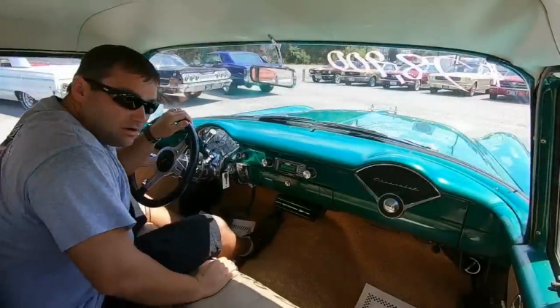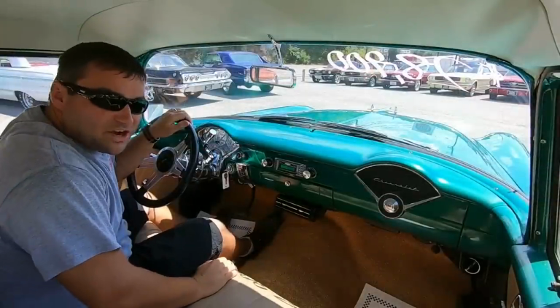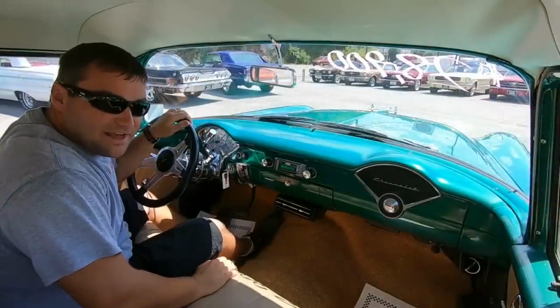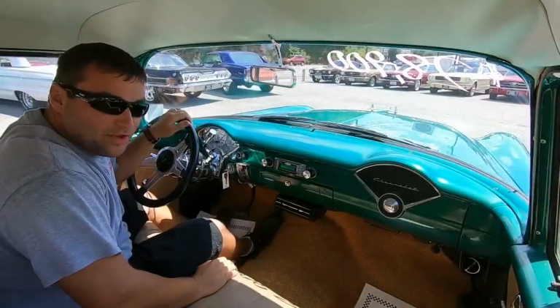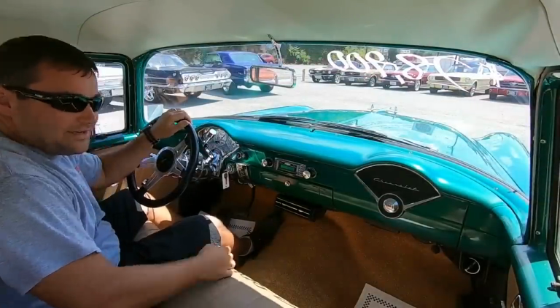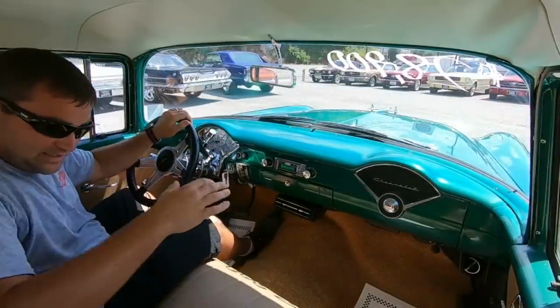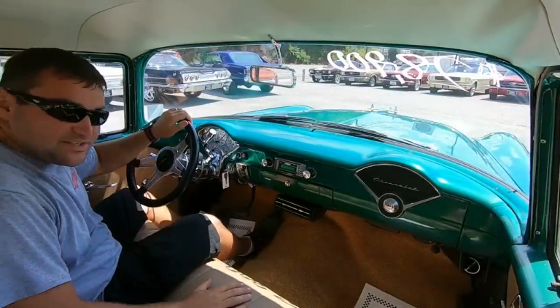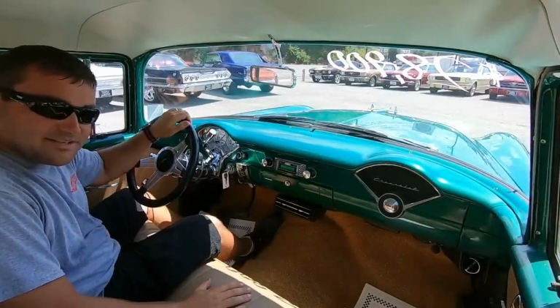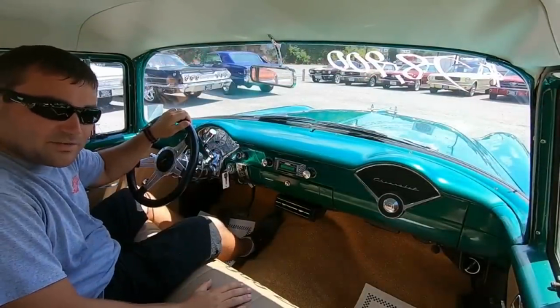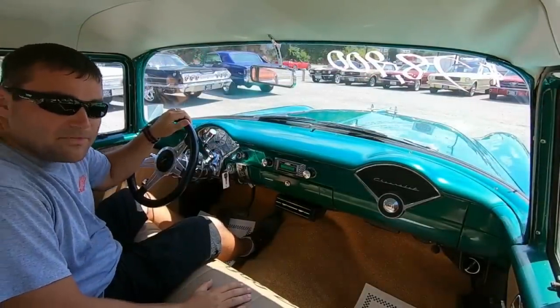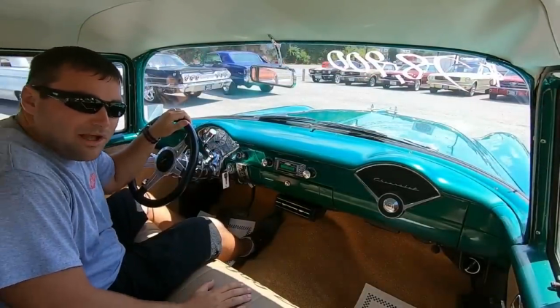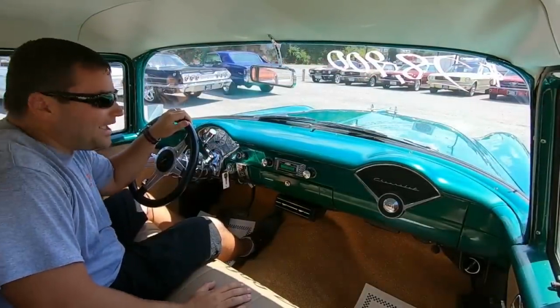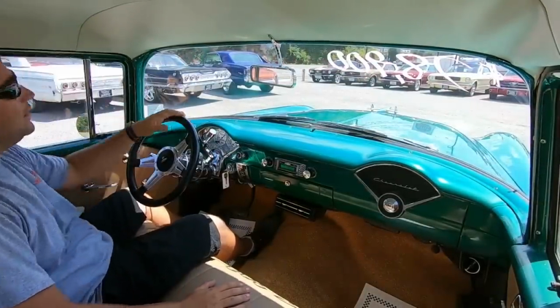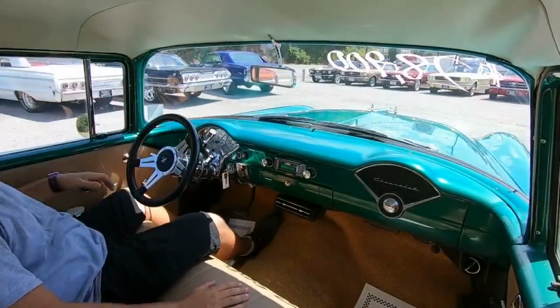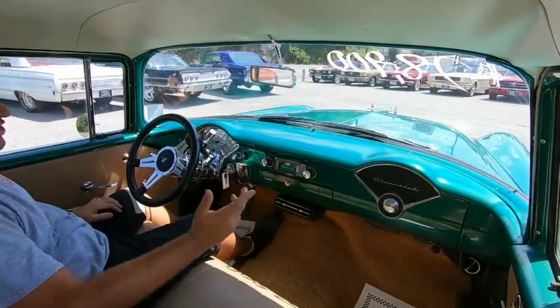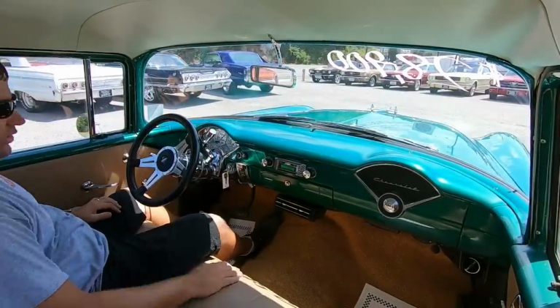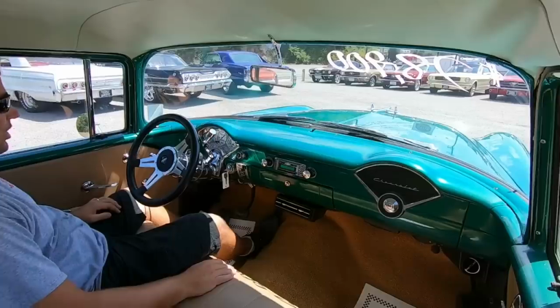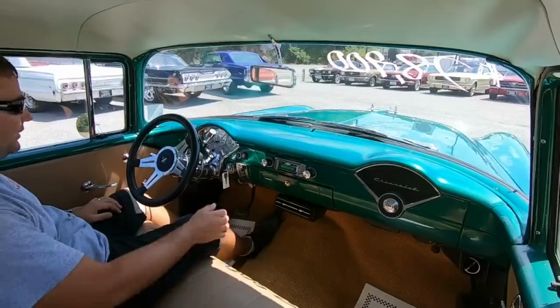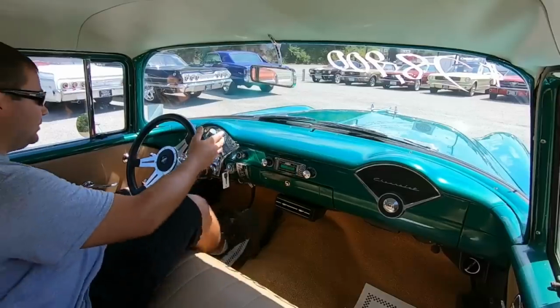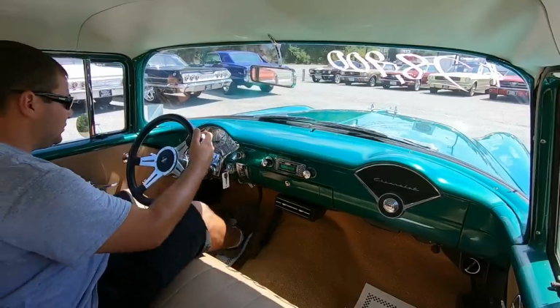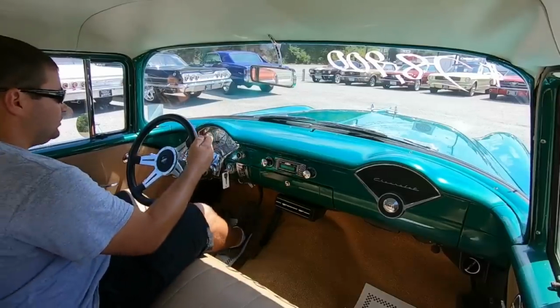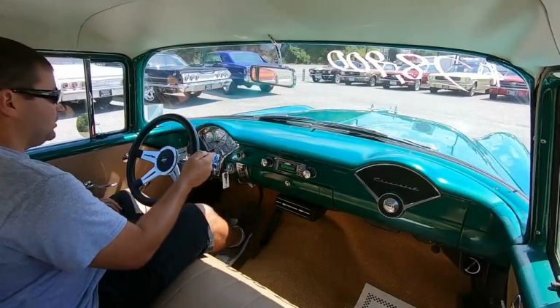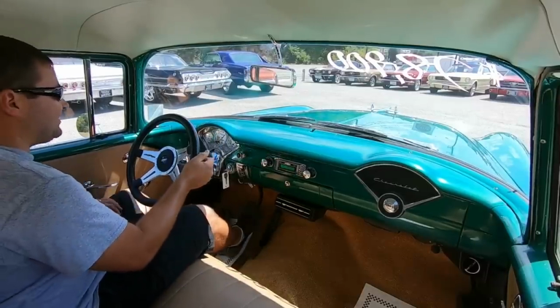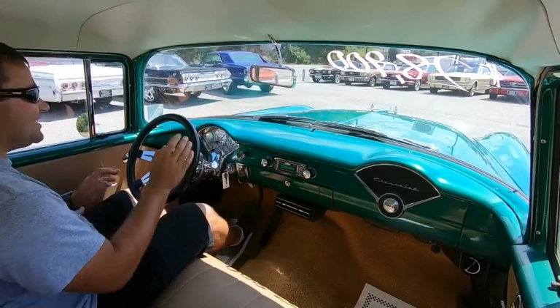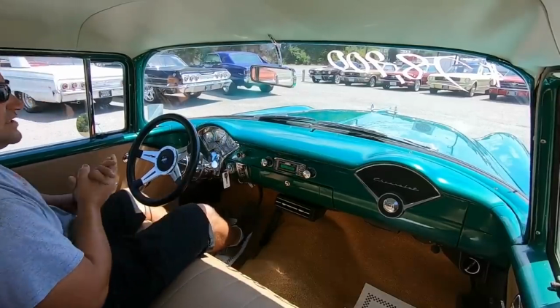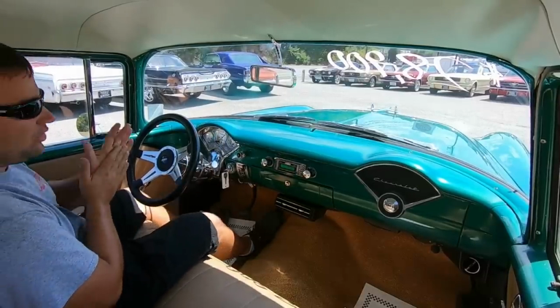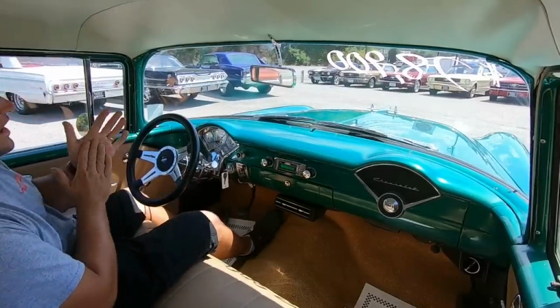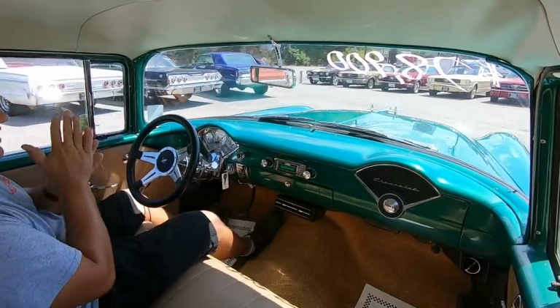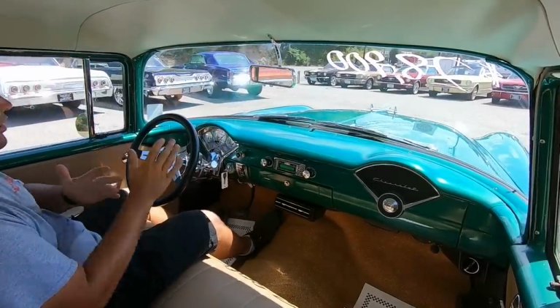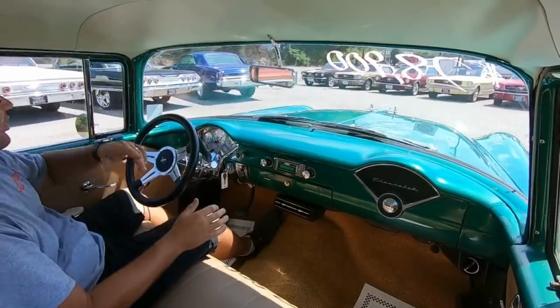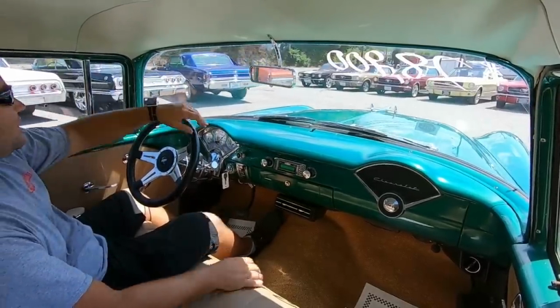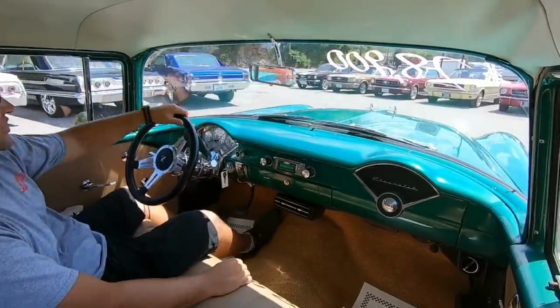I did notice there are no seat belts in this one — that's something you will have to add. They're cheap; you can order them online.